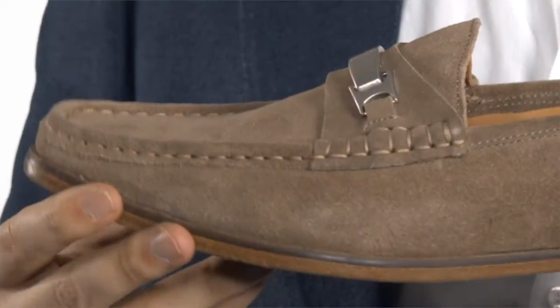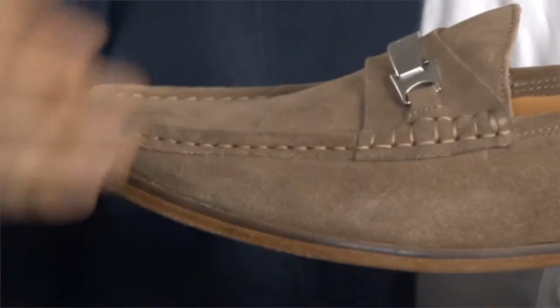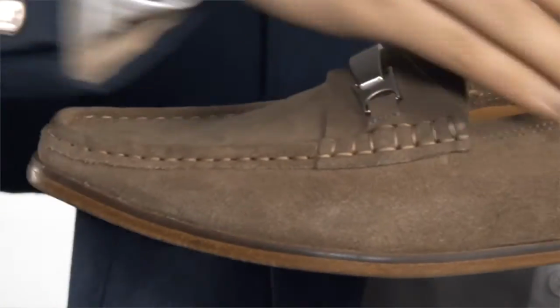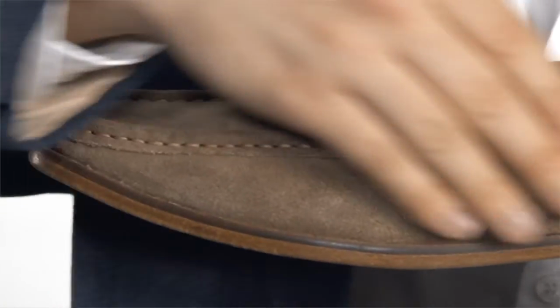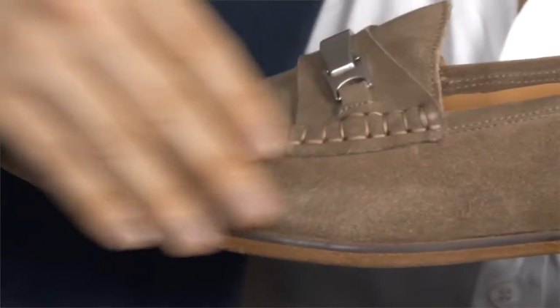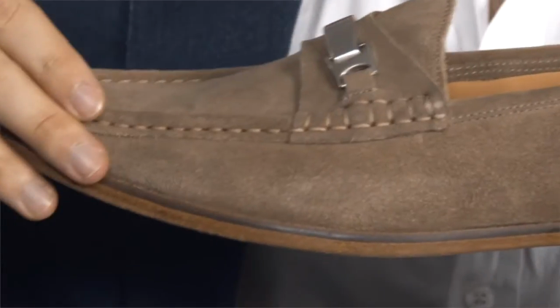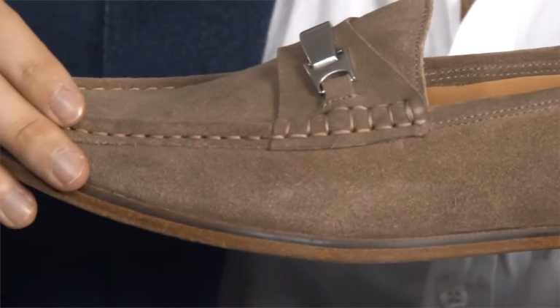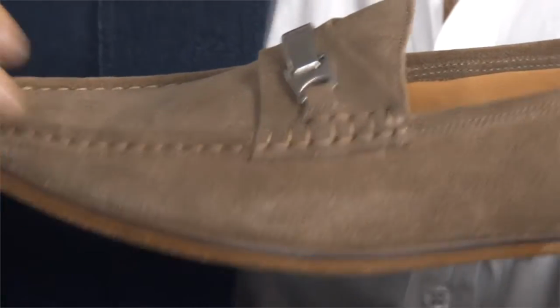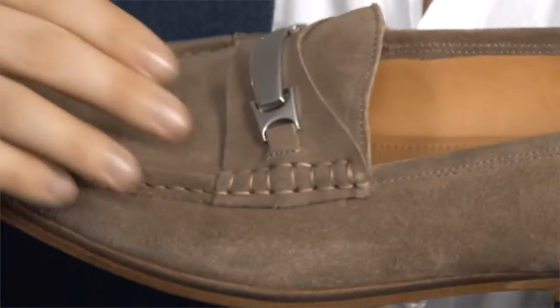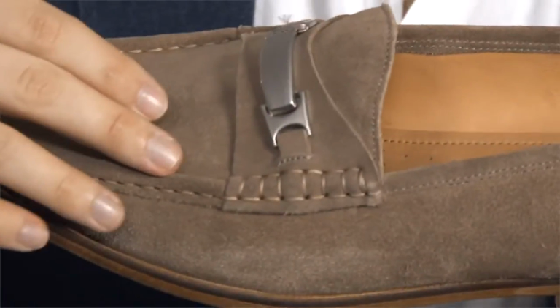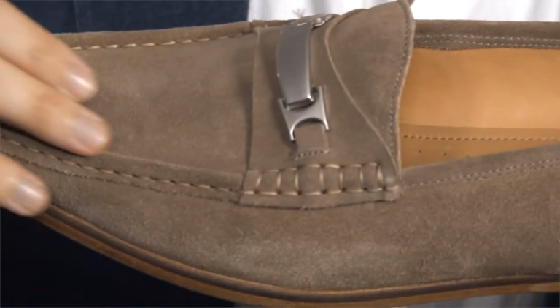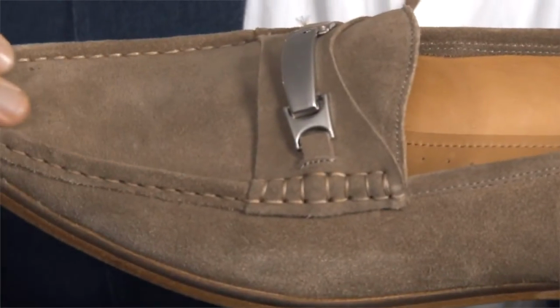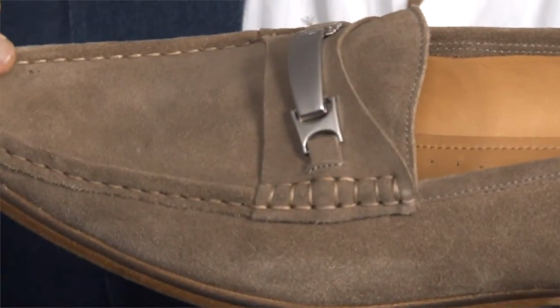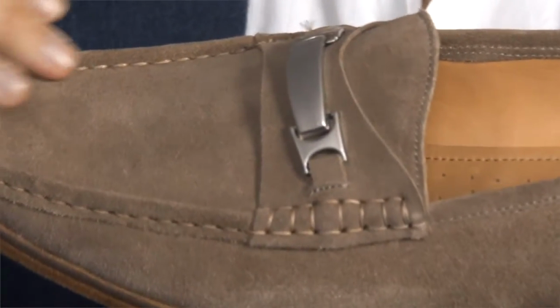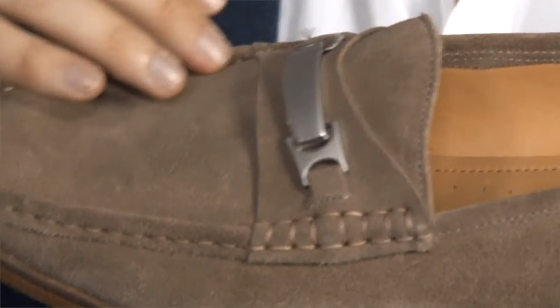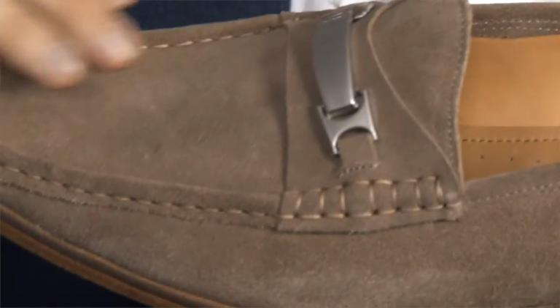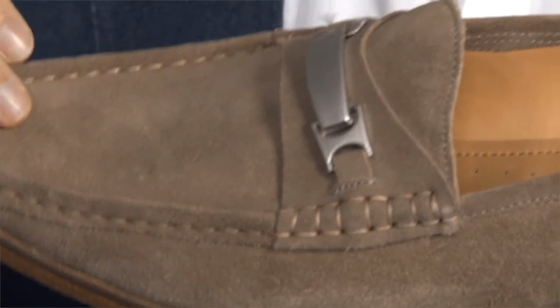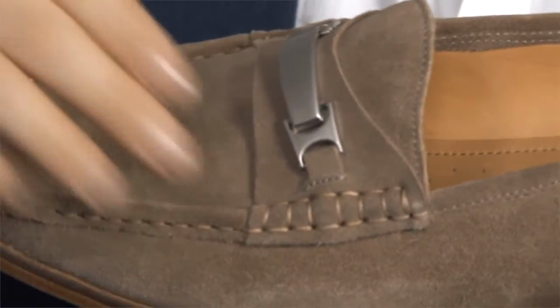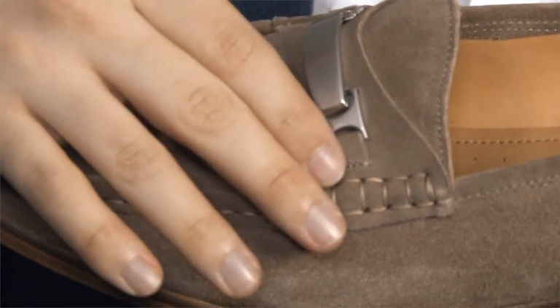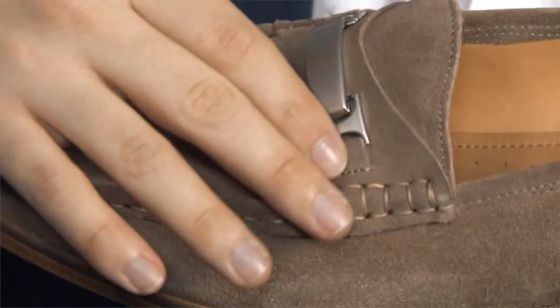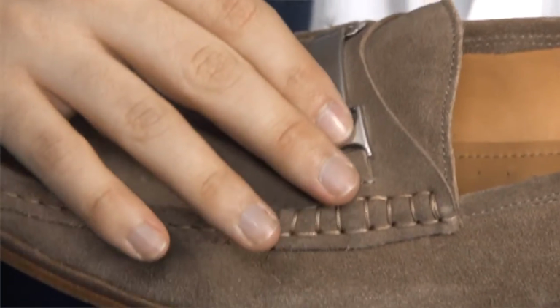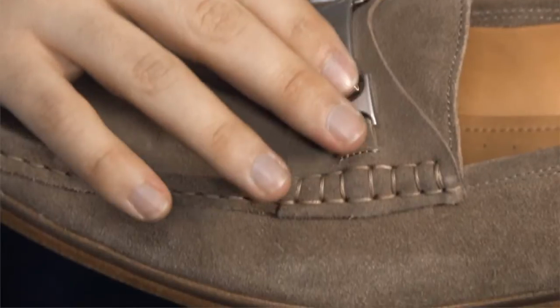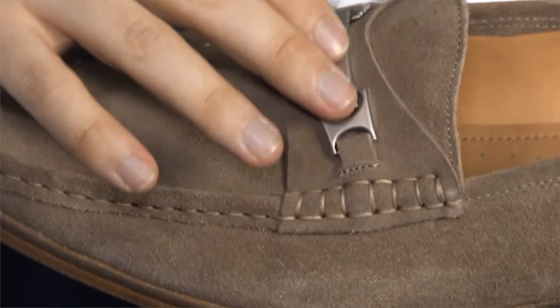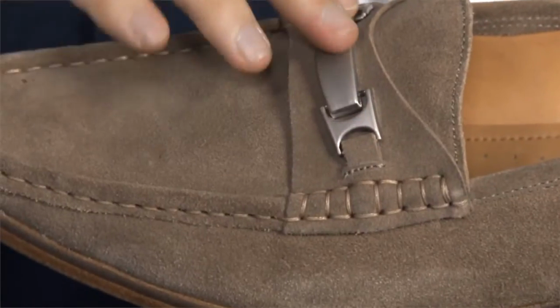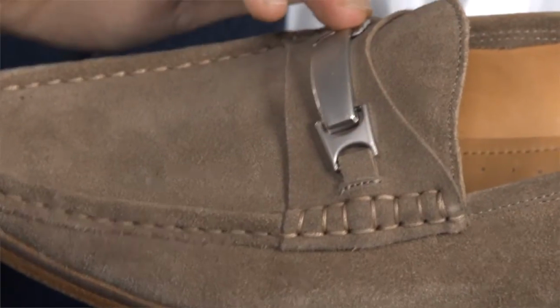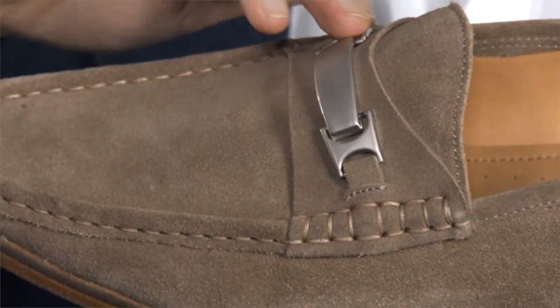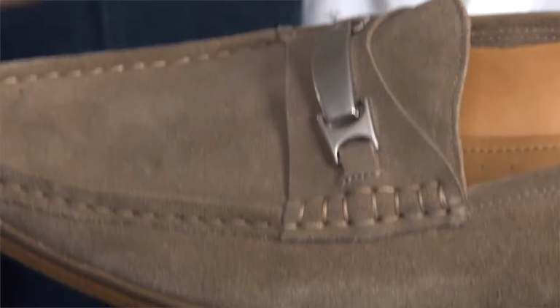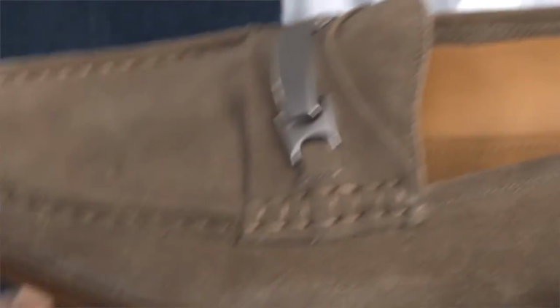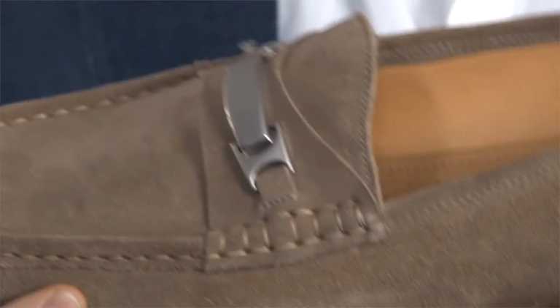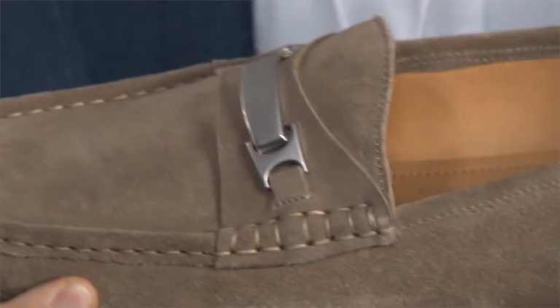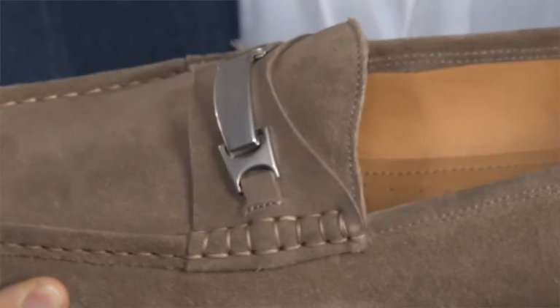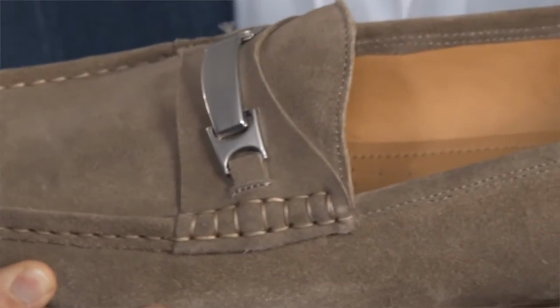Note the soft suede uppers, a hand-stitched detail reminiscent of a moccasin-style shoe, the smart band and chrome buckle detail across the saddle, and the luxury soft leather lining.